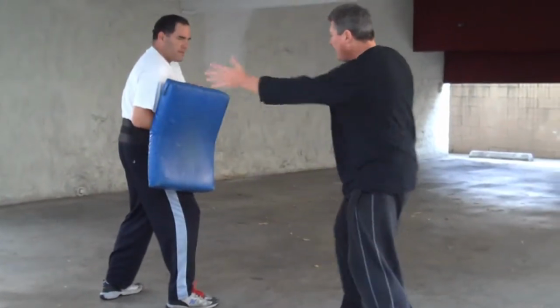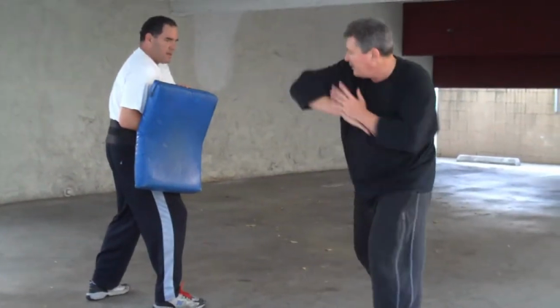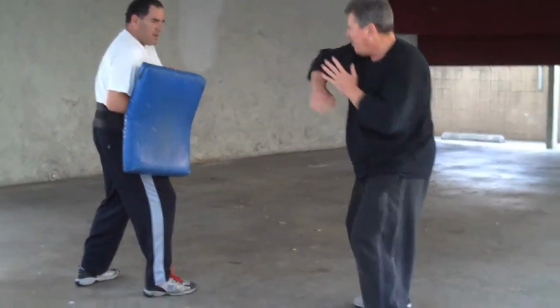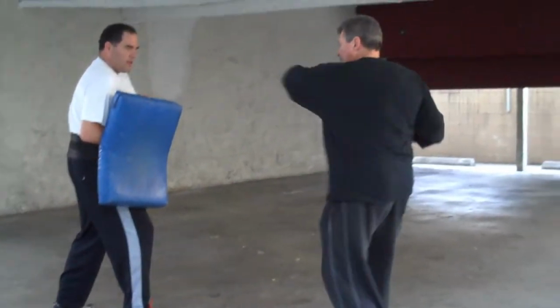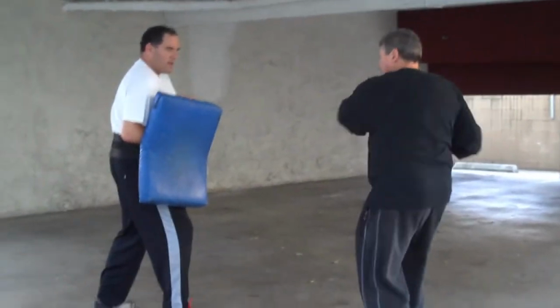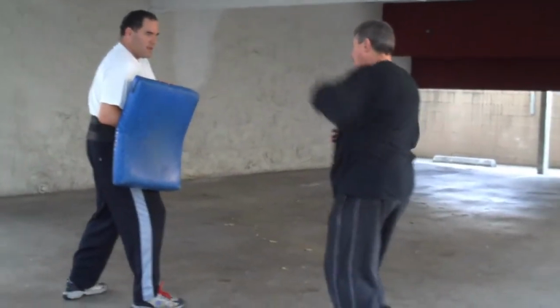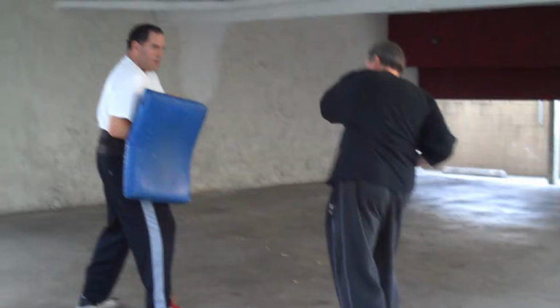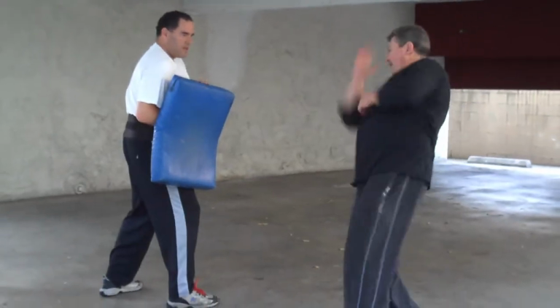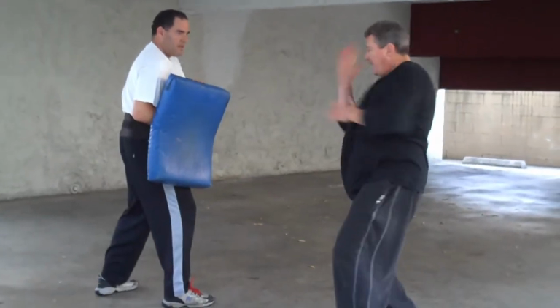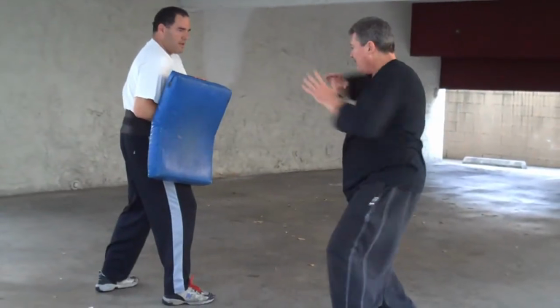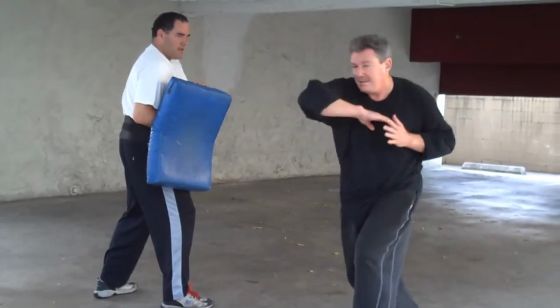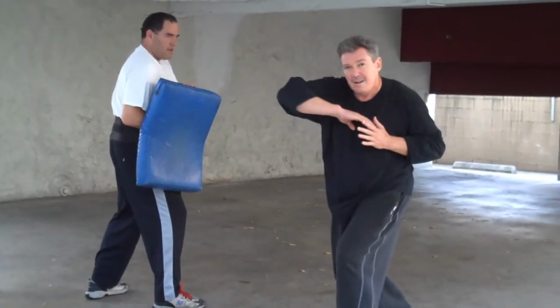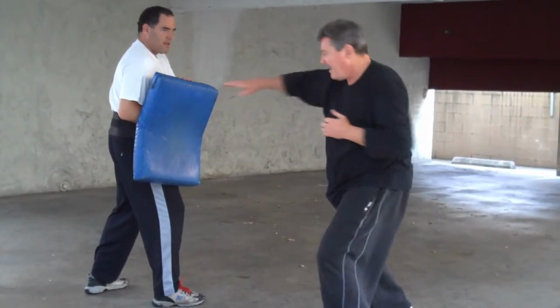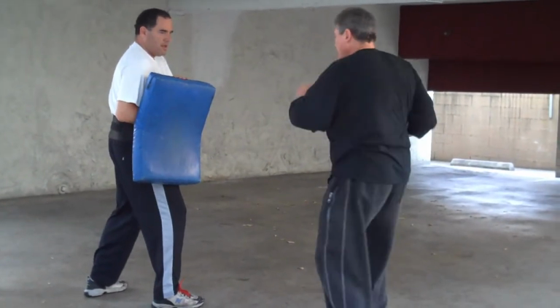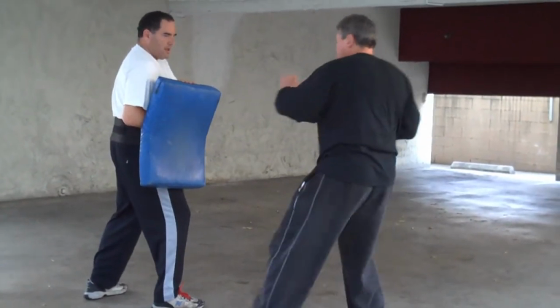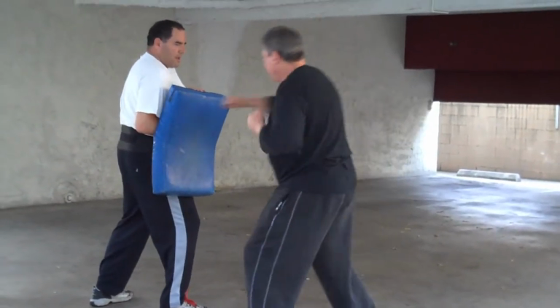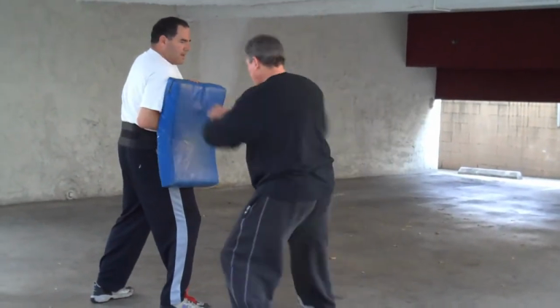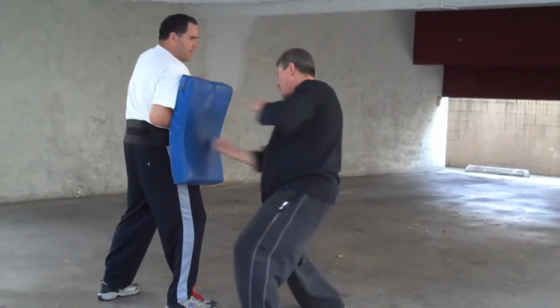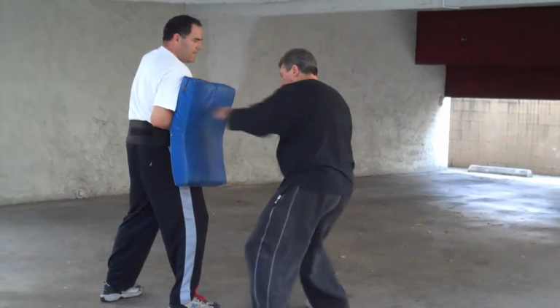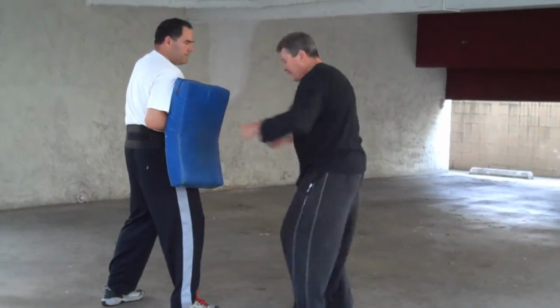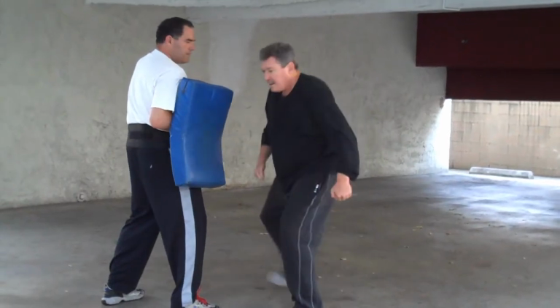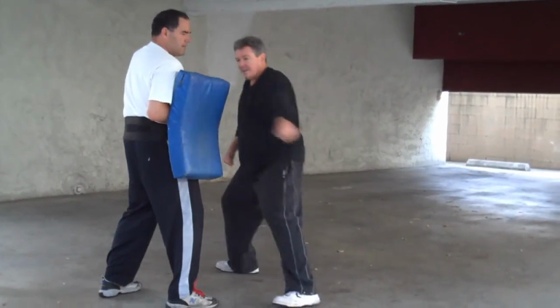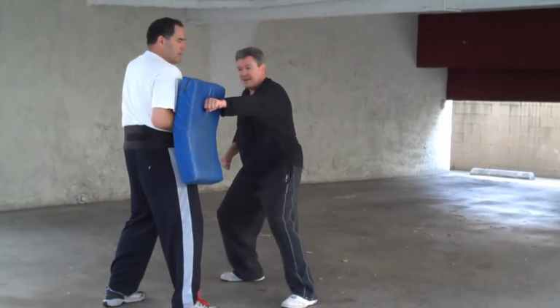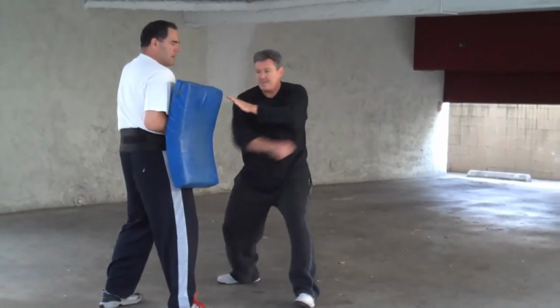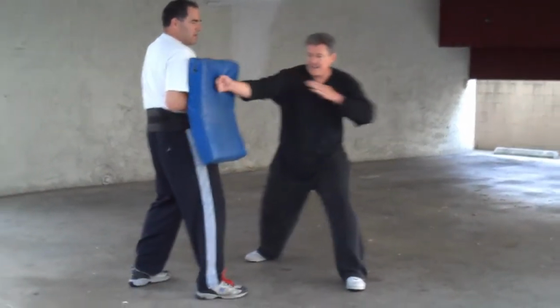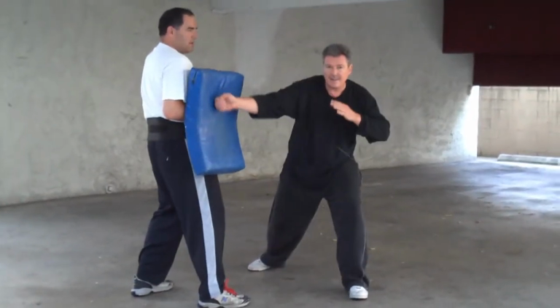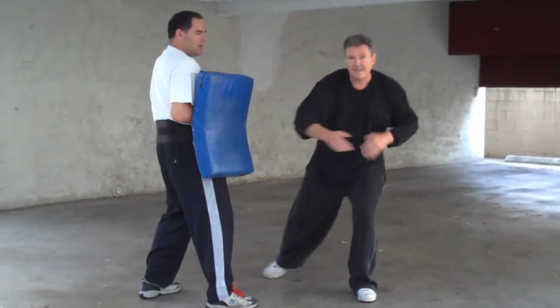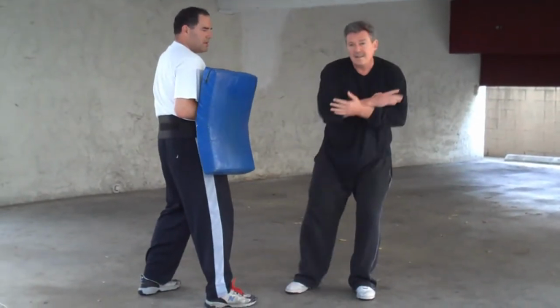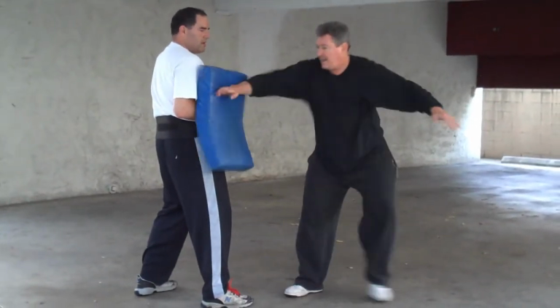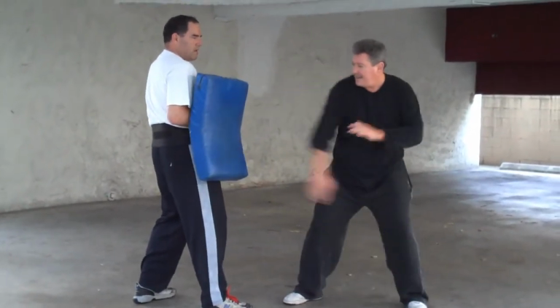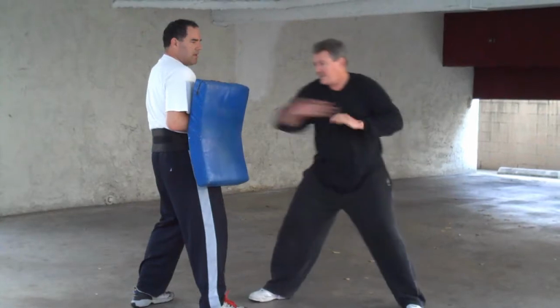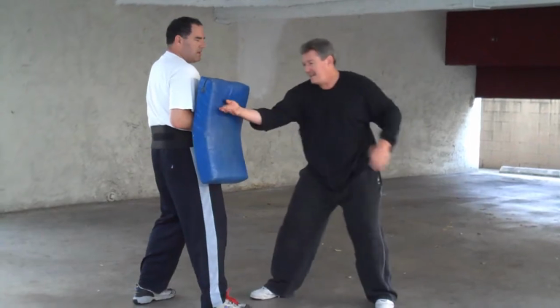Come from over, around, over, under, around, shoot straight in, come around from the sides. Edge of the hands.